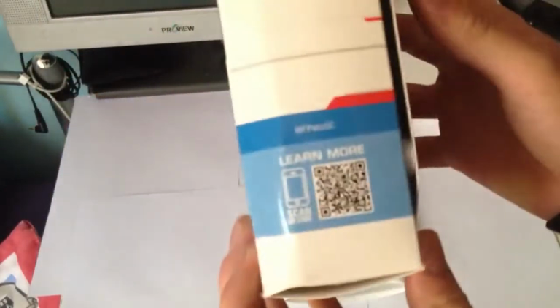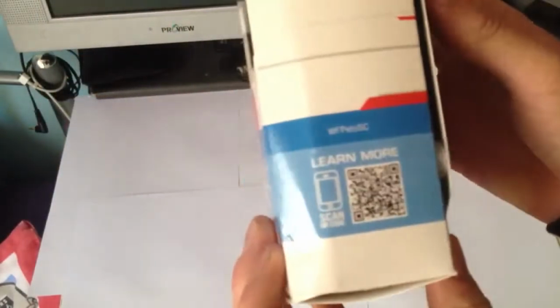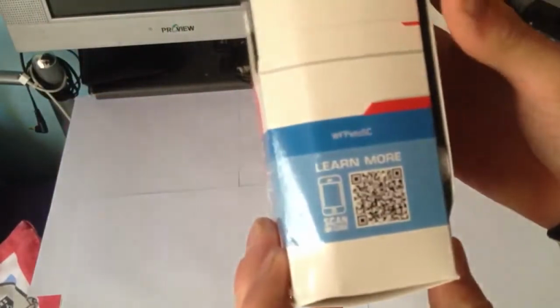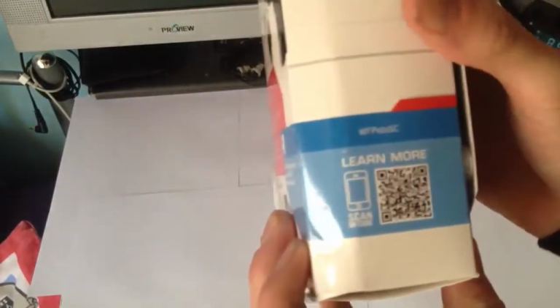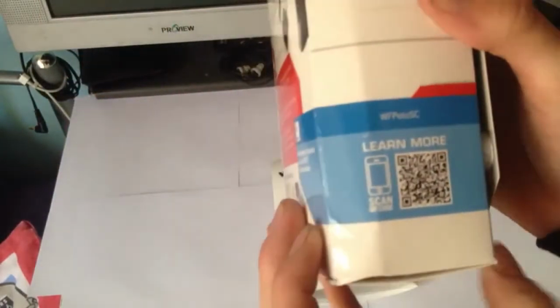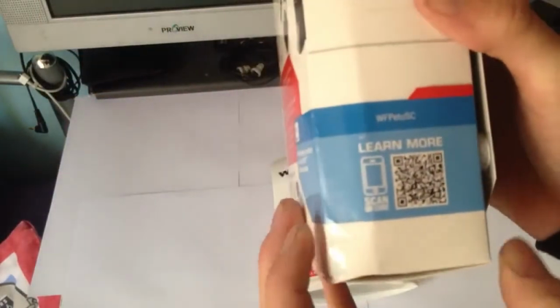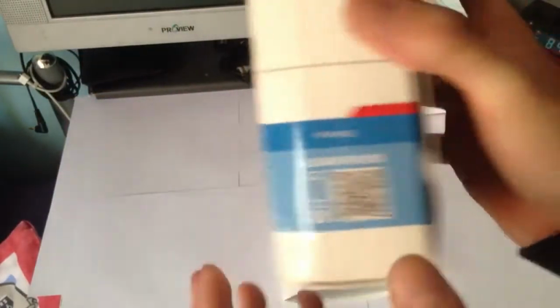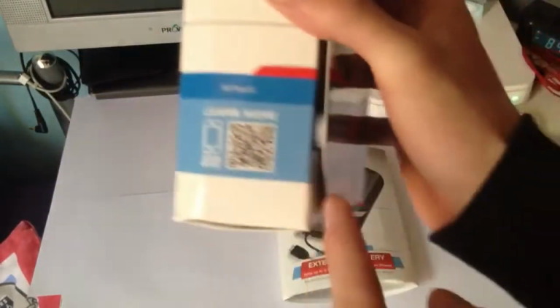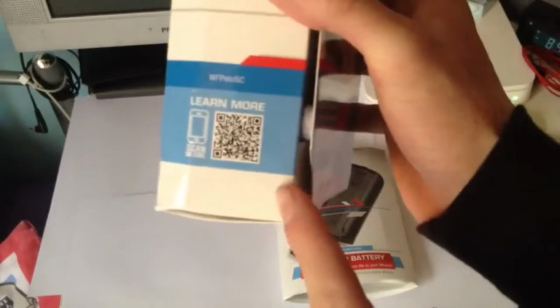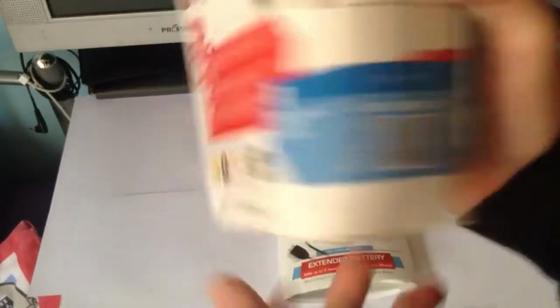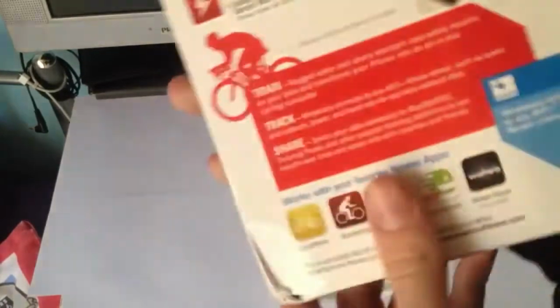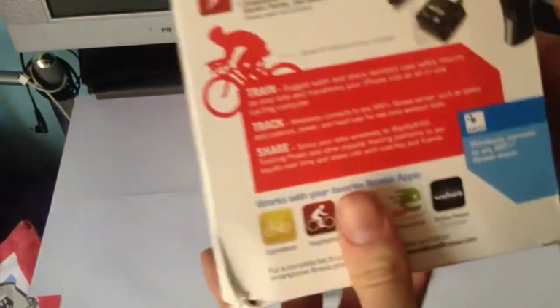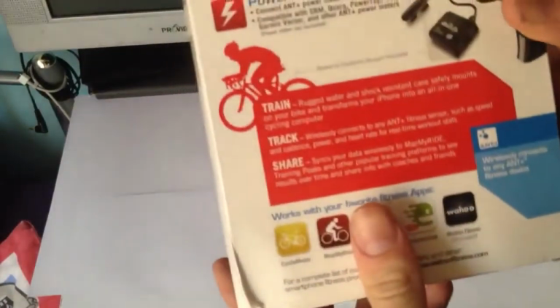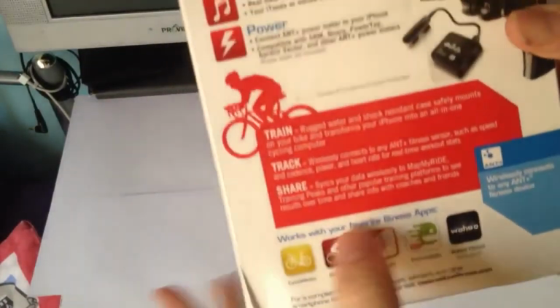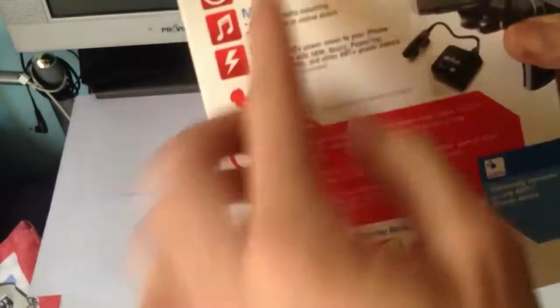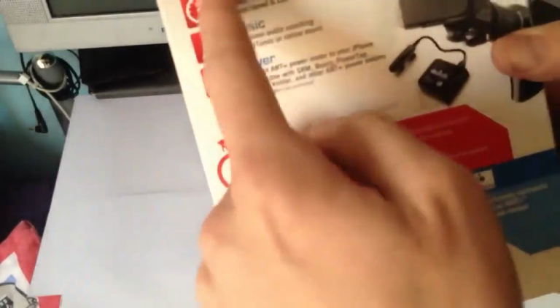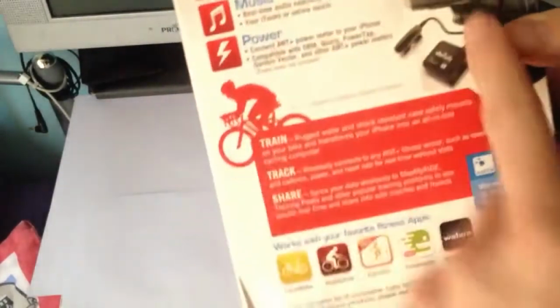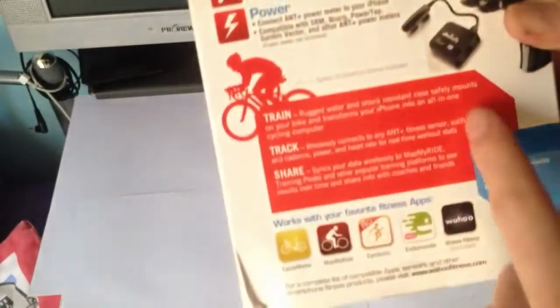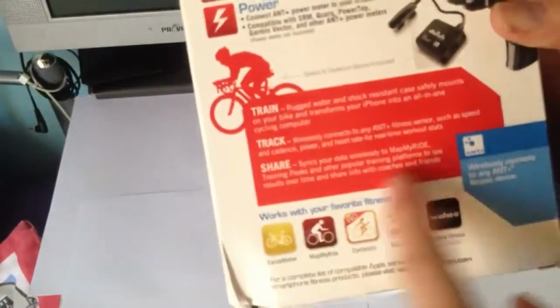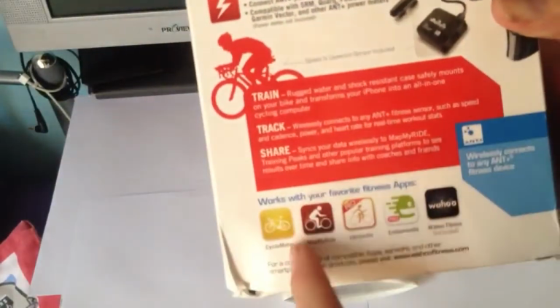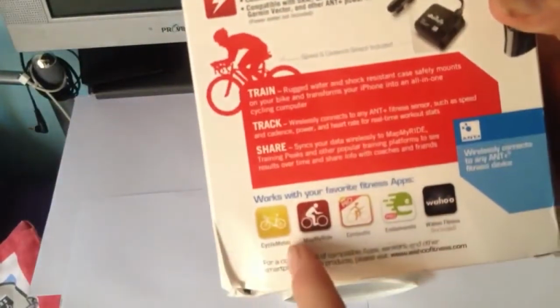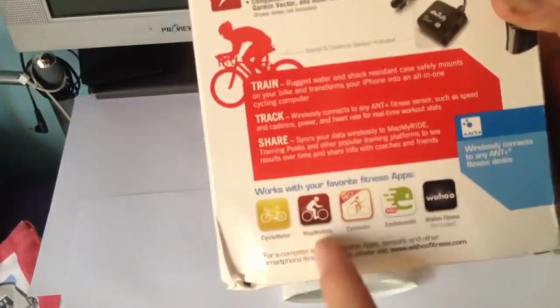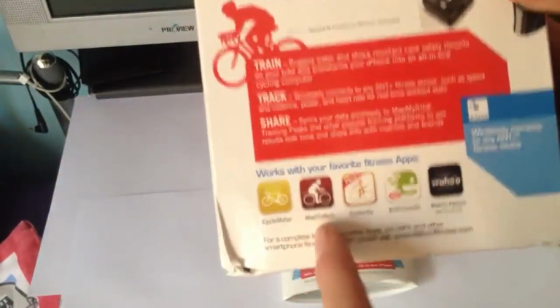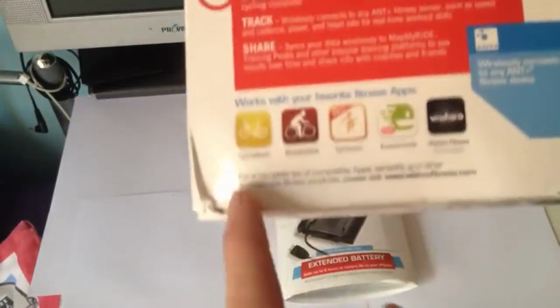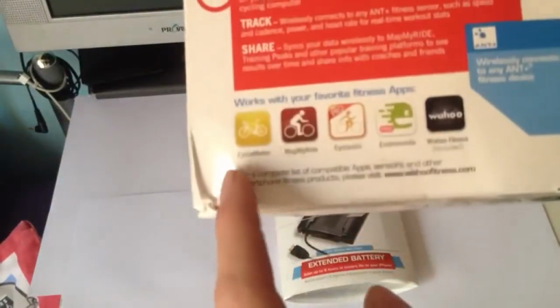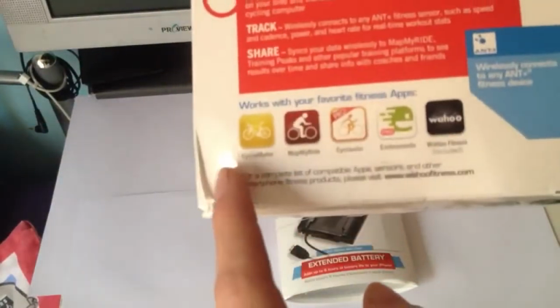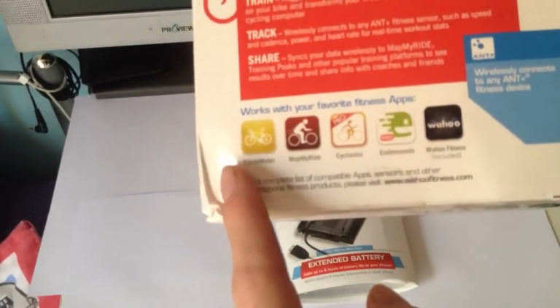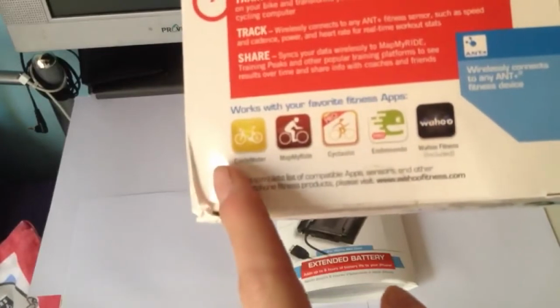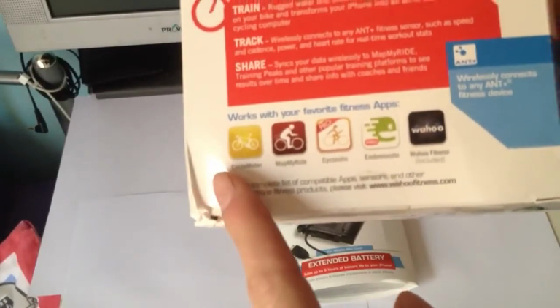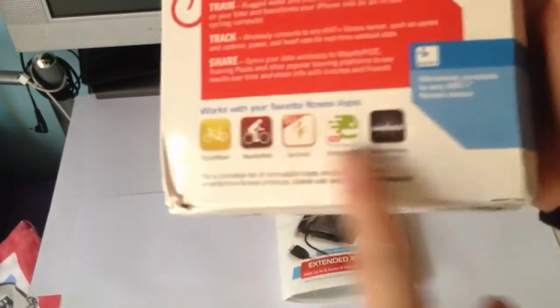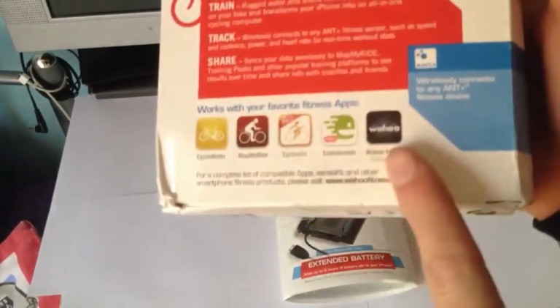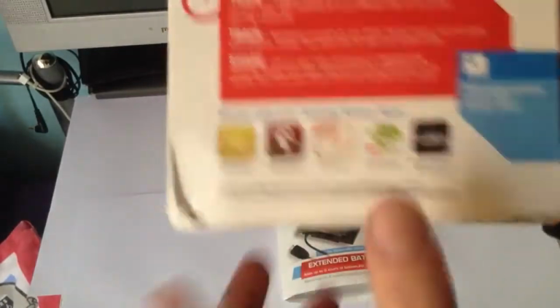And then on the side there's nothing really there, just a scanner. And on the other side it gives you more information and shows you the apps that it works with.